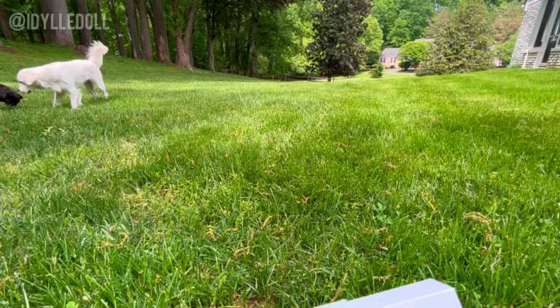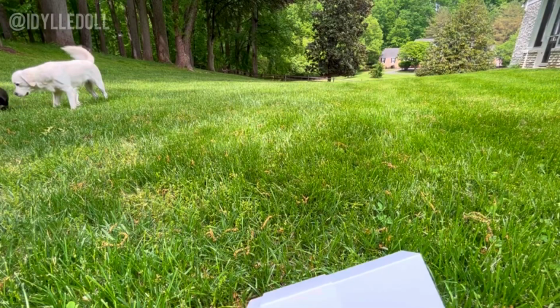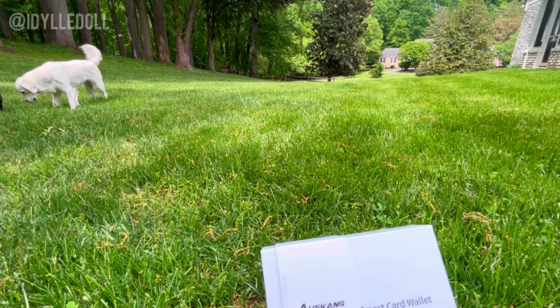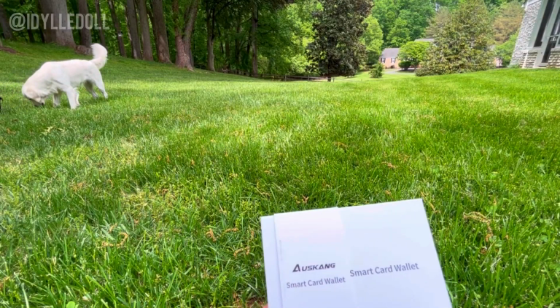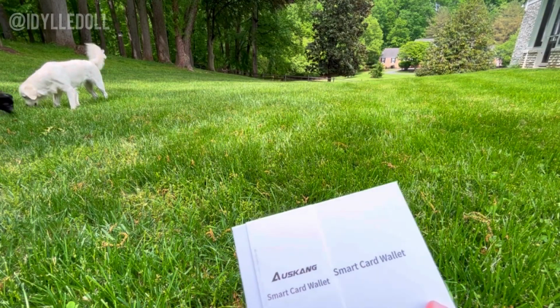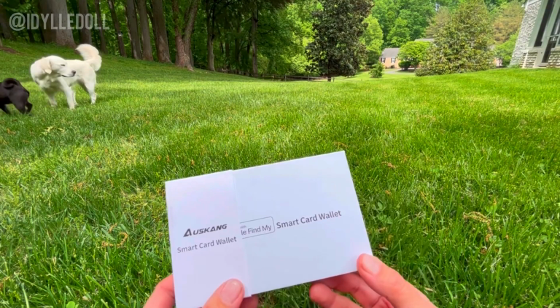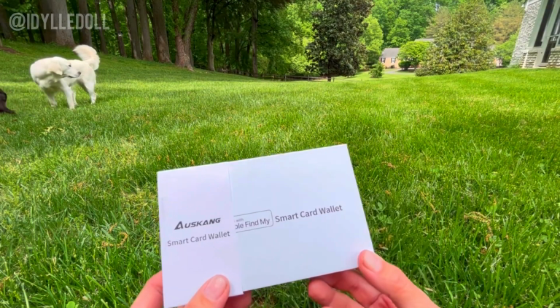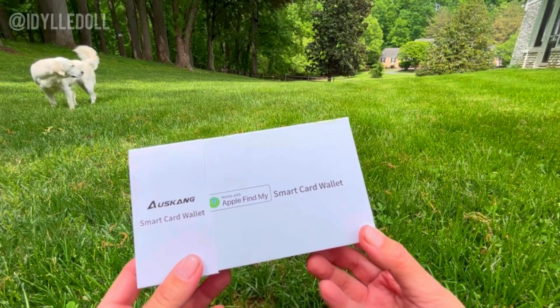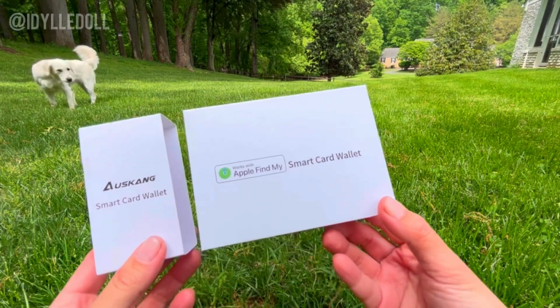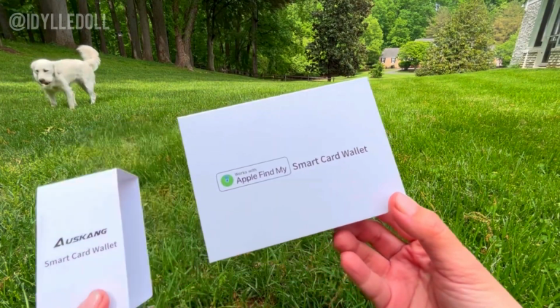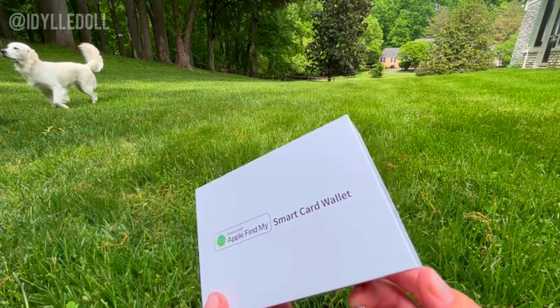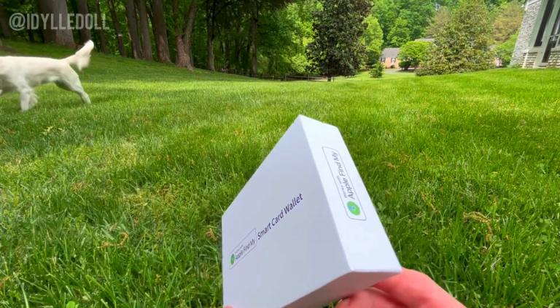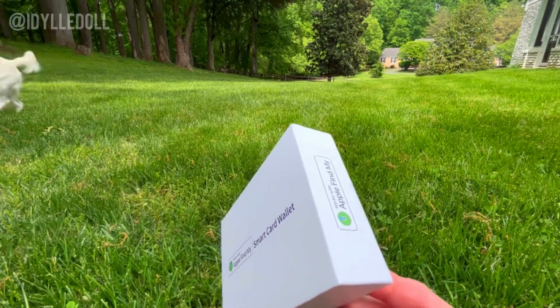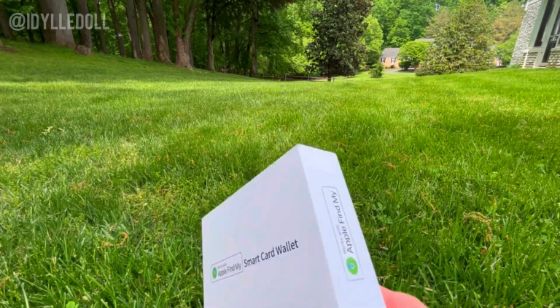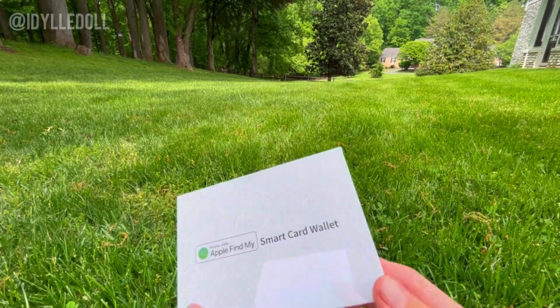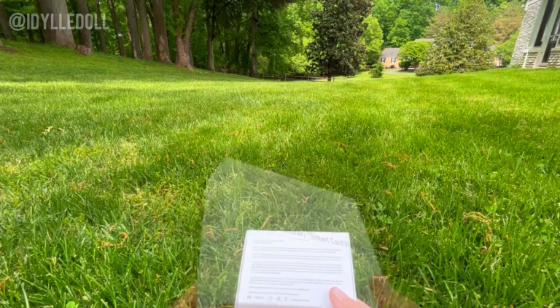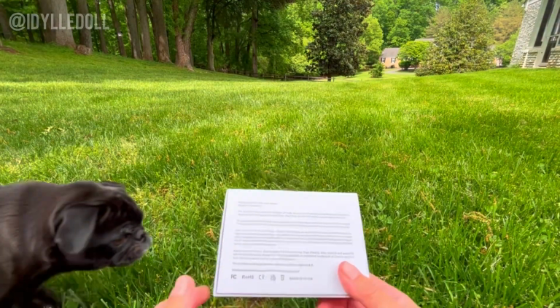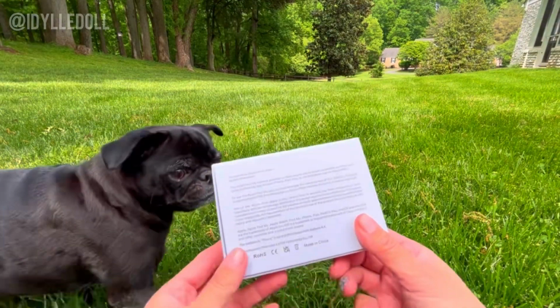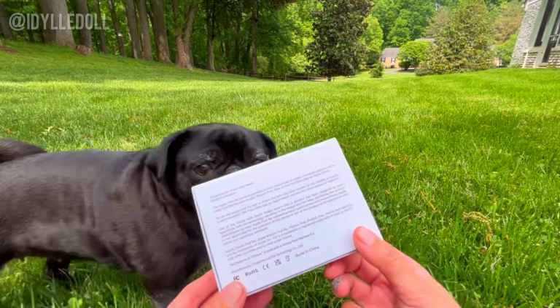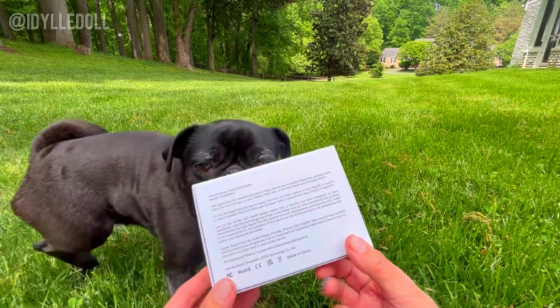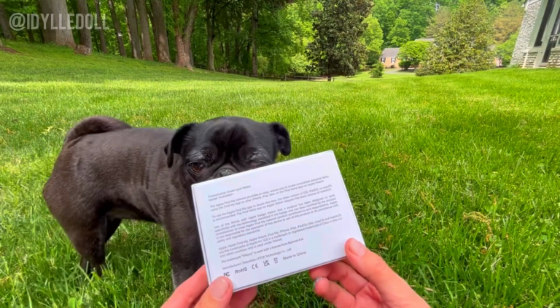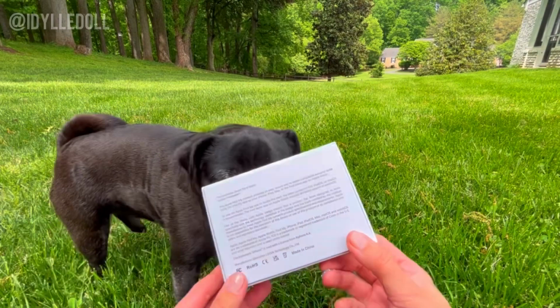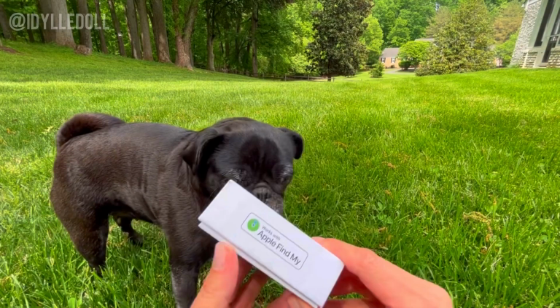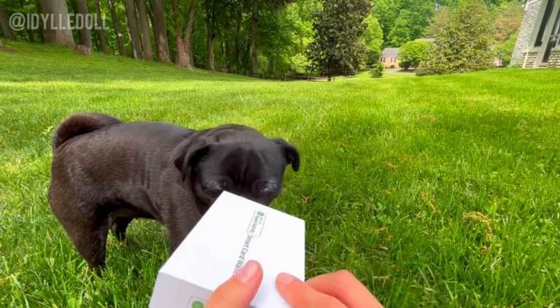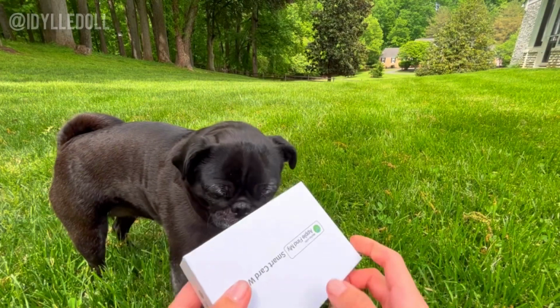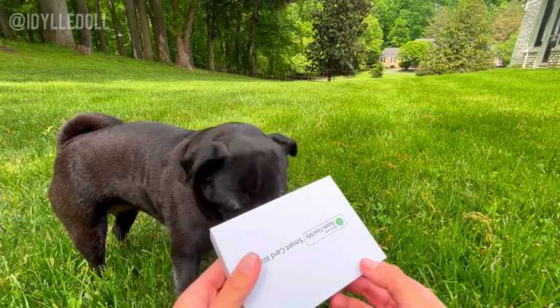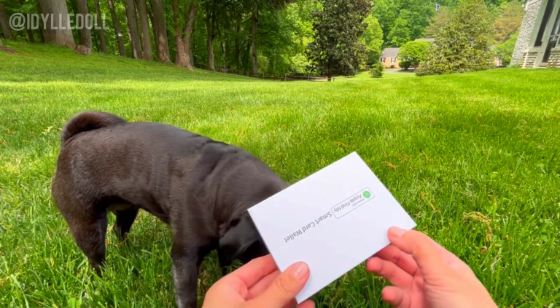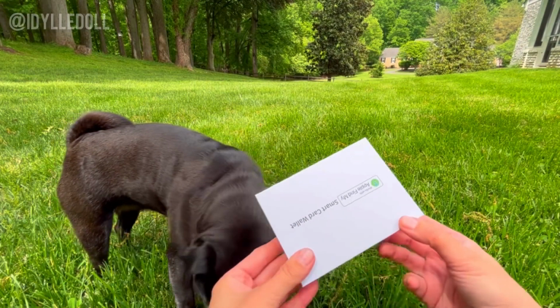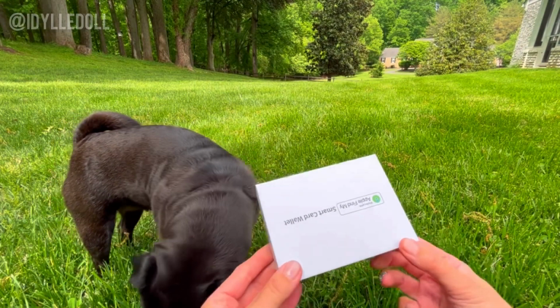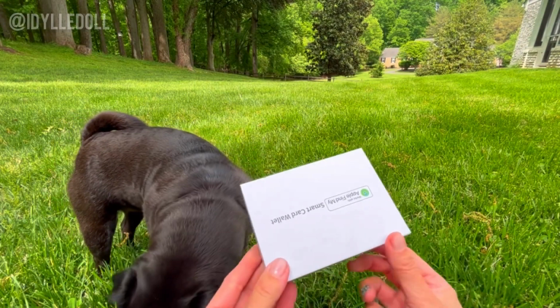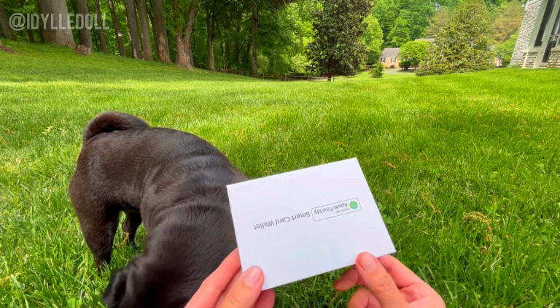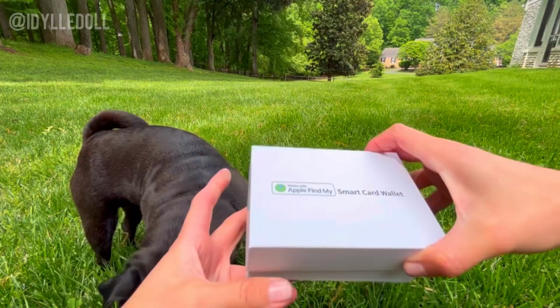Check out the new Oskang Smart Wallet, integrated with Apple Find My technology. Keep watching to find out why this wallet is better than yours.